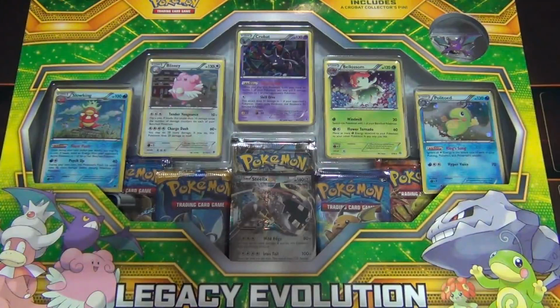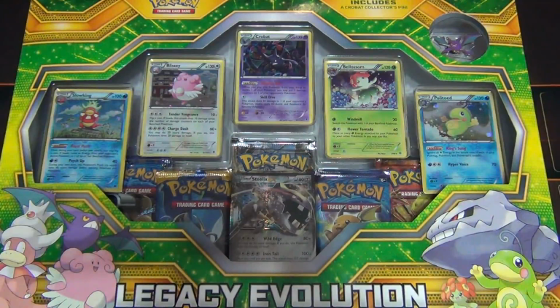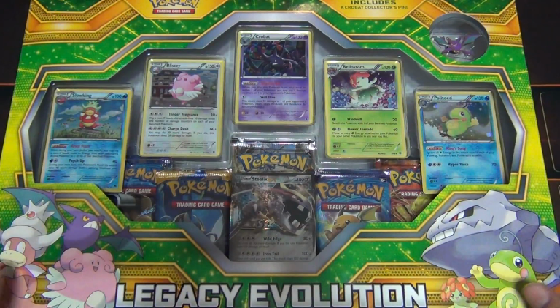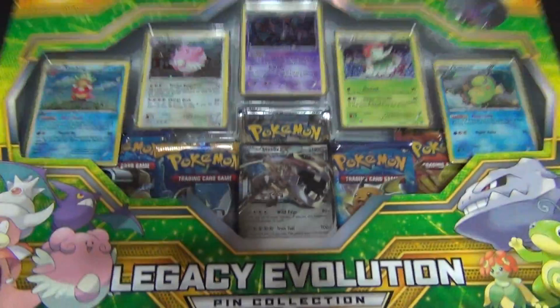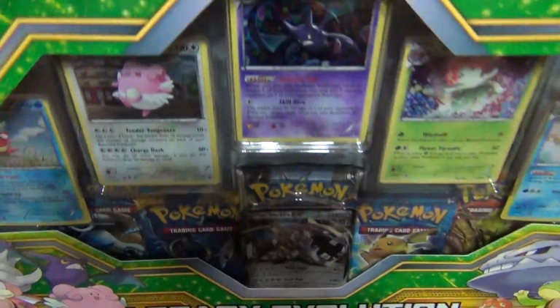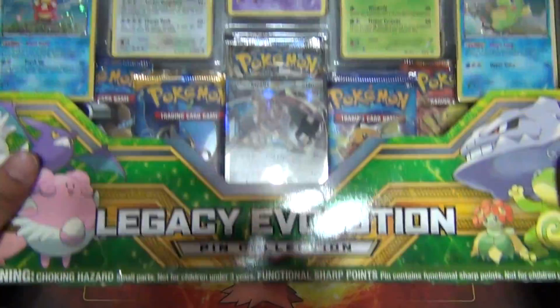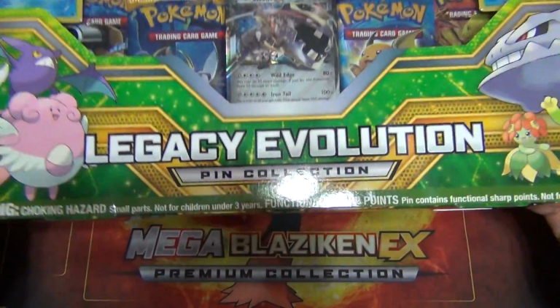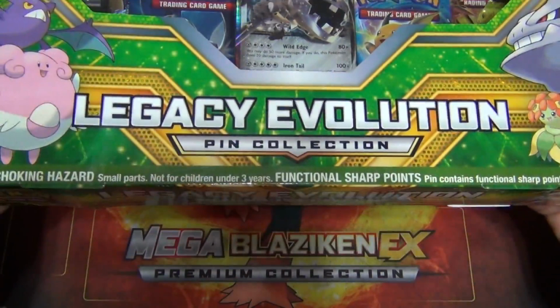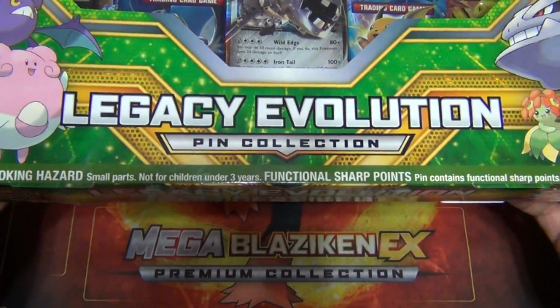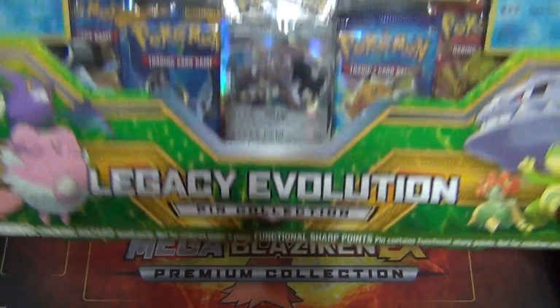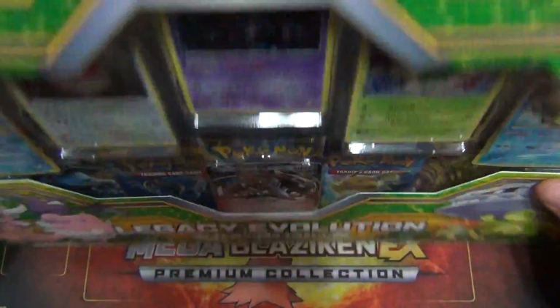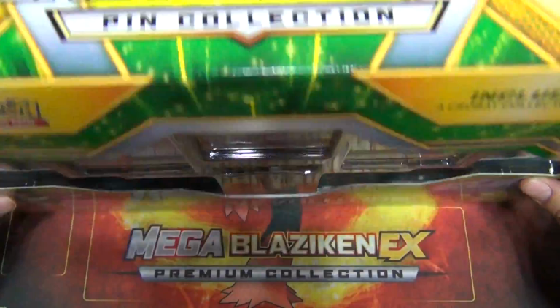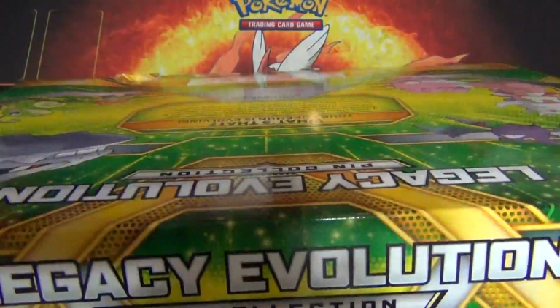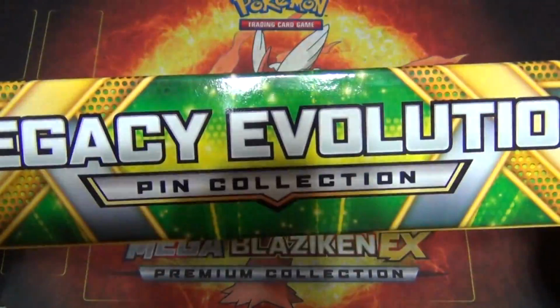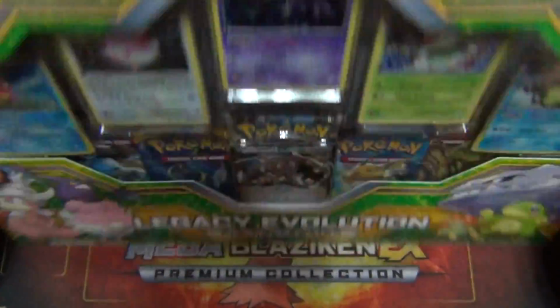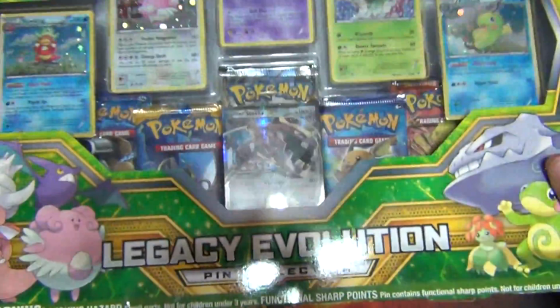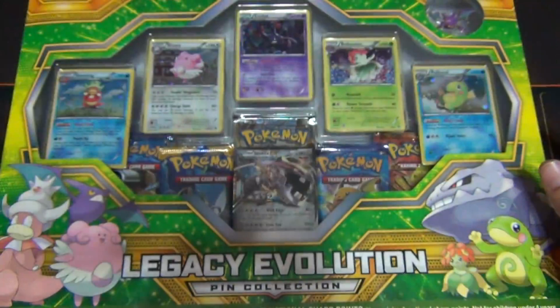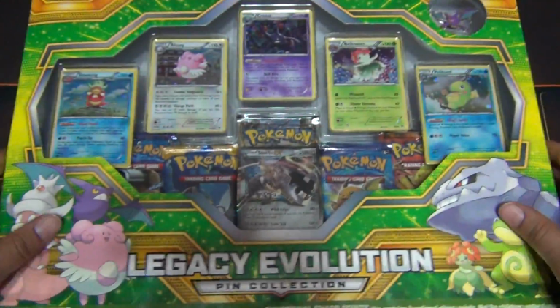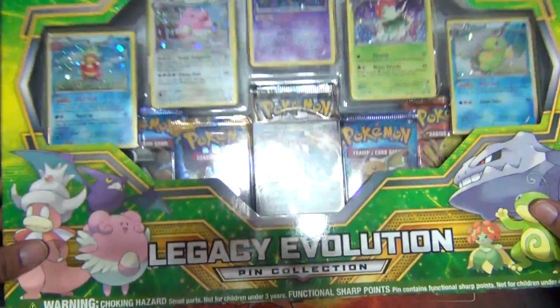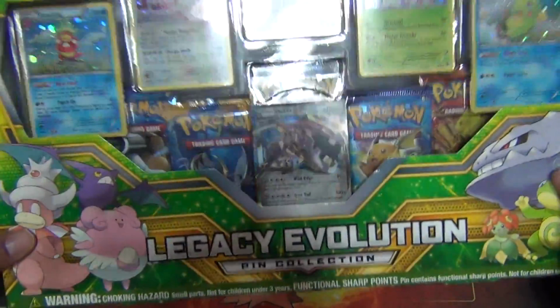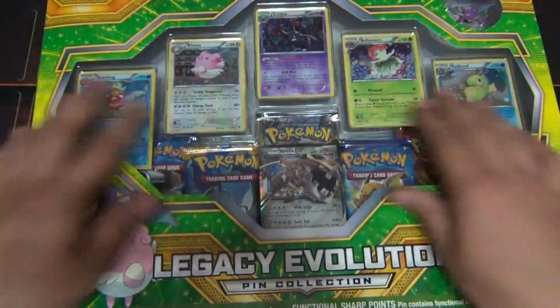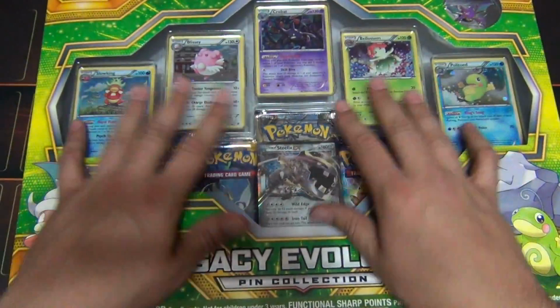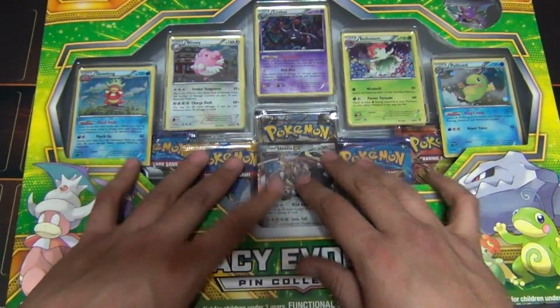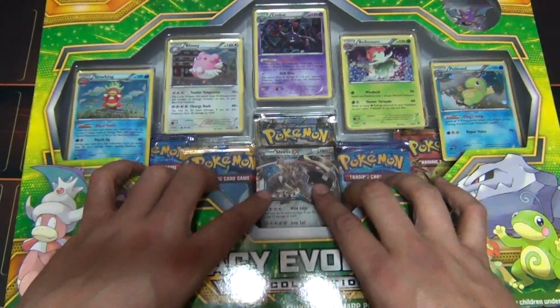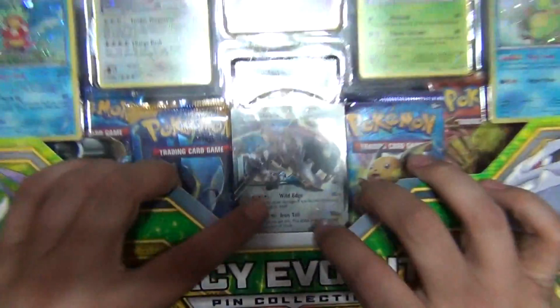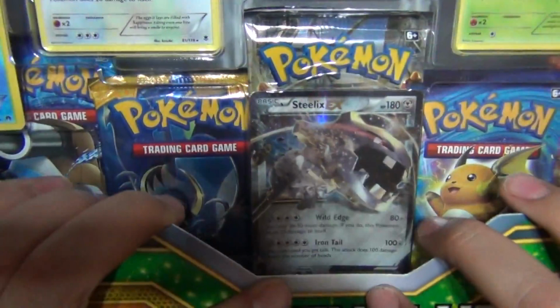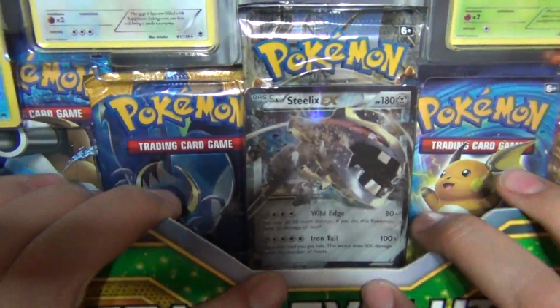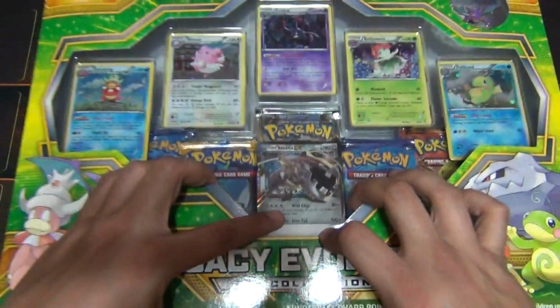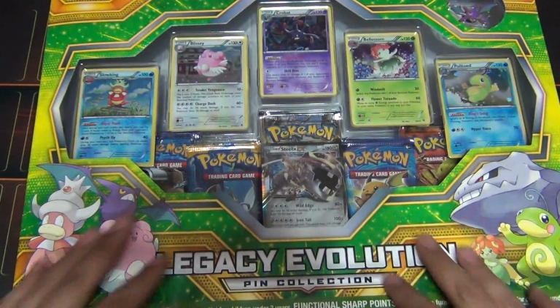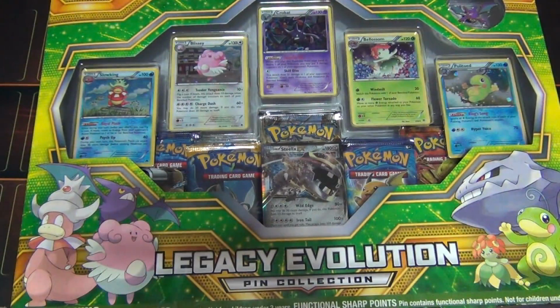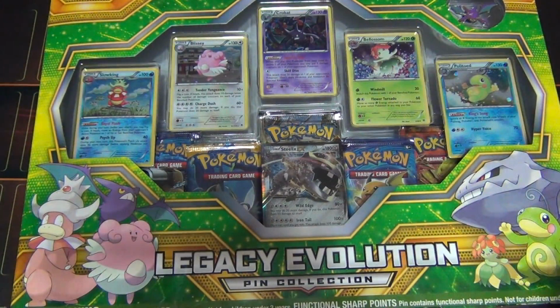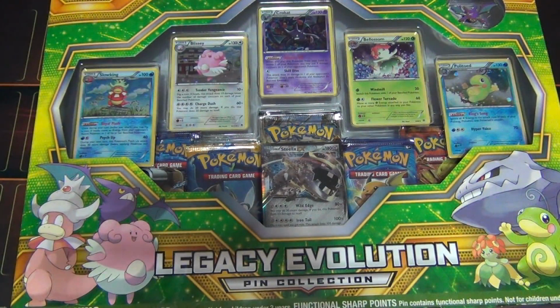Check it out my fellow party people, we have a Legacy Evolution pen collection box and this thing is epic. We got all these holos, Steelix EX, and then five booster packs.